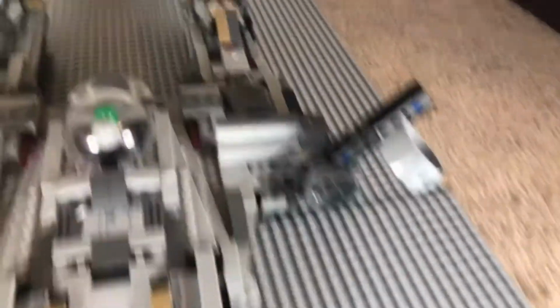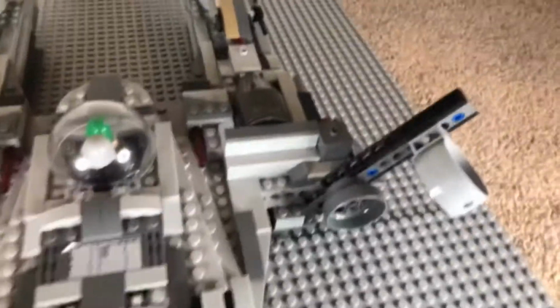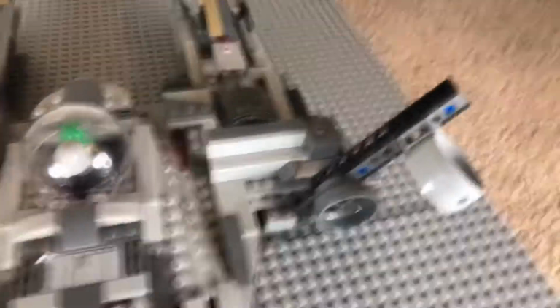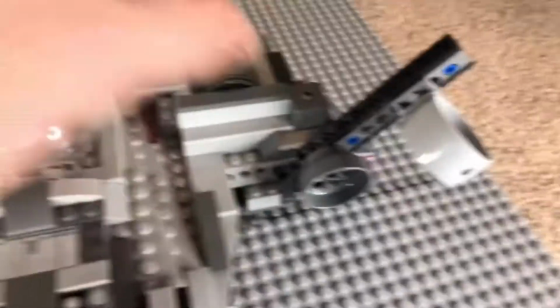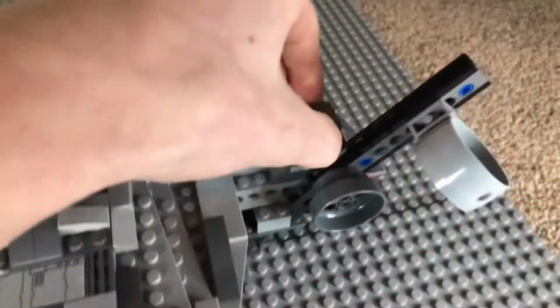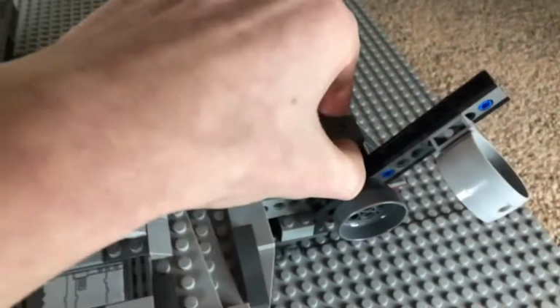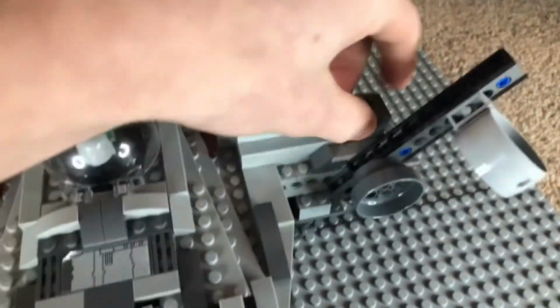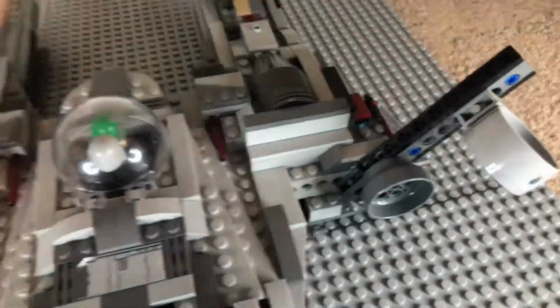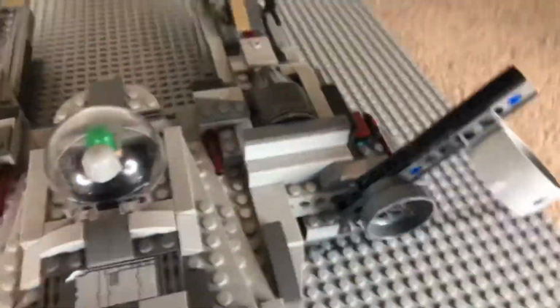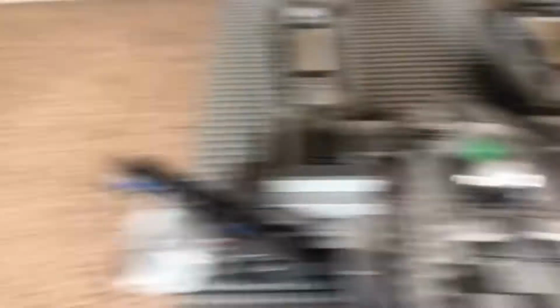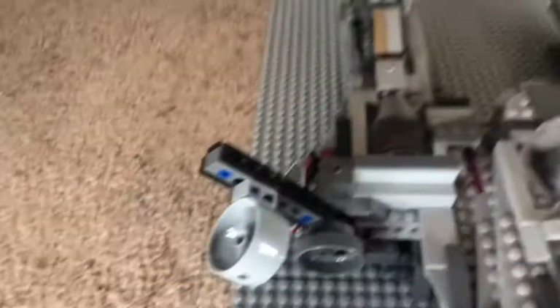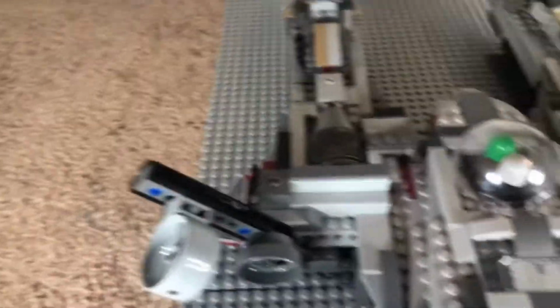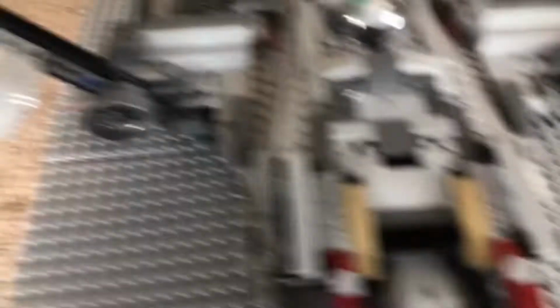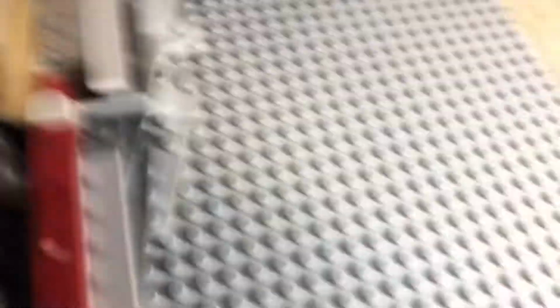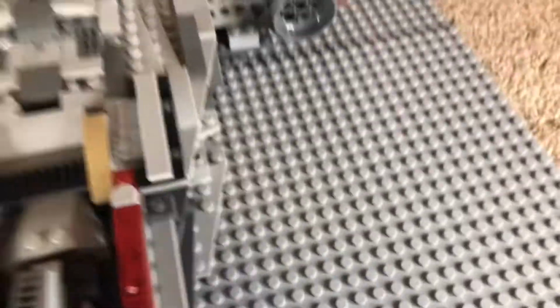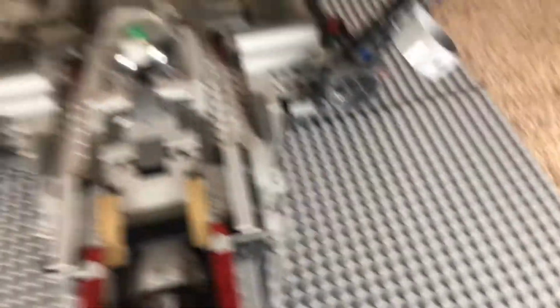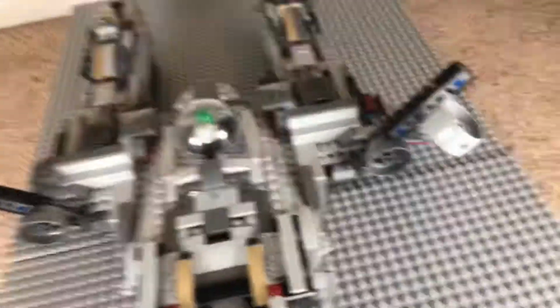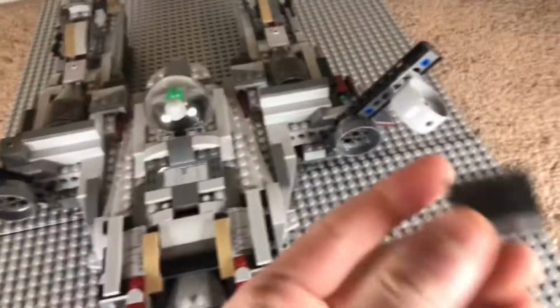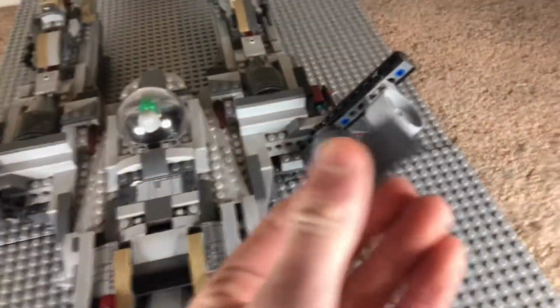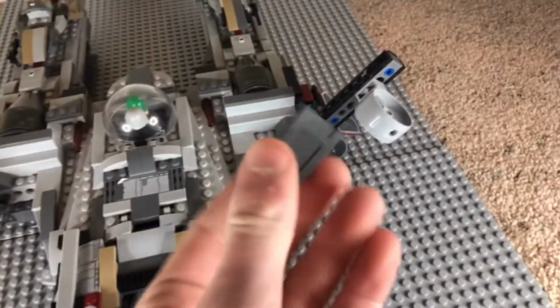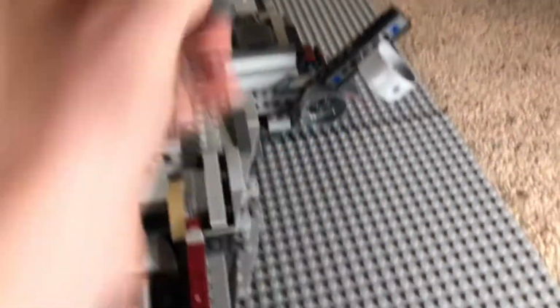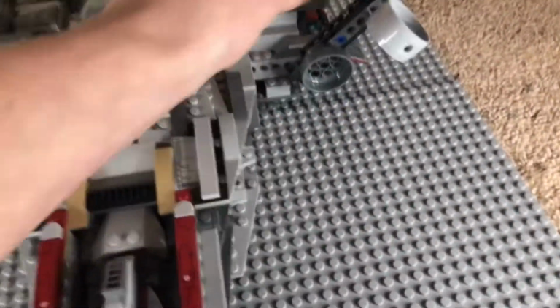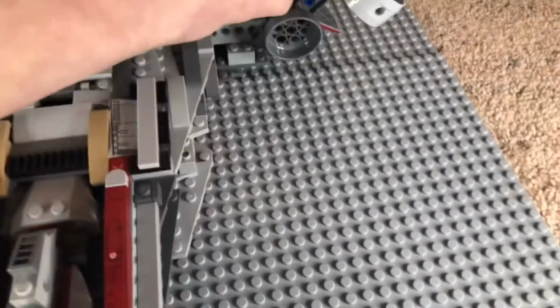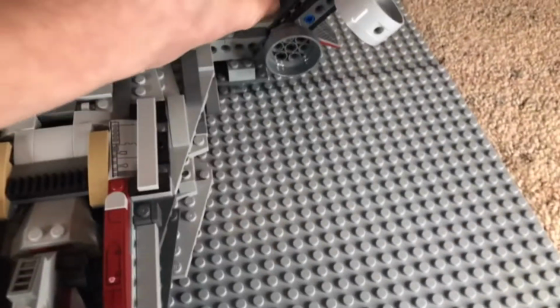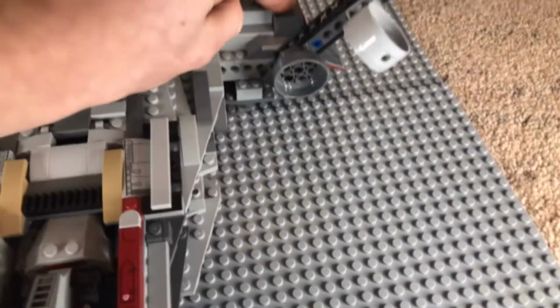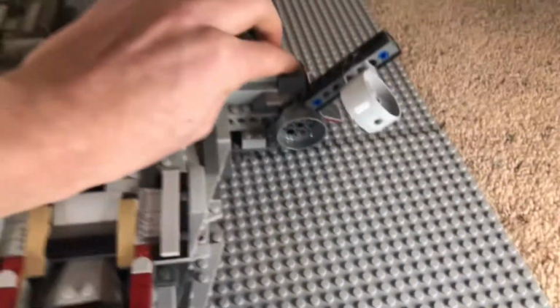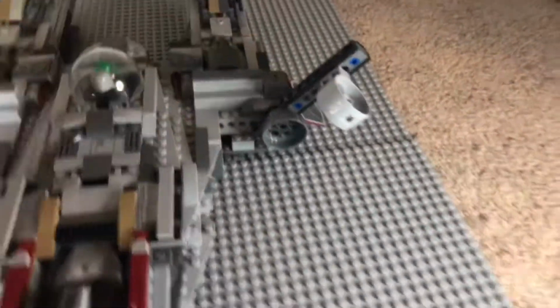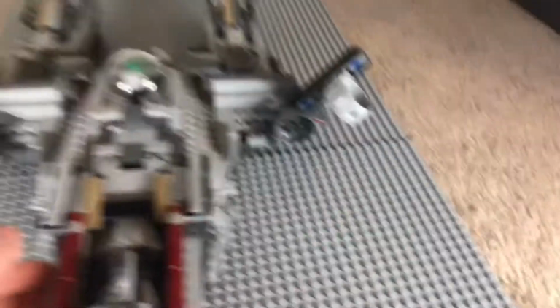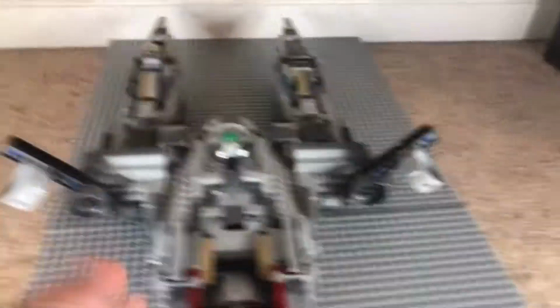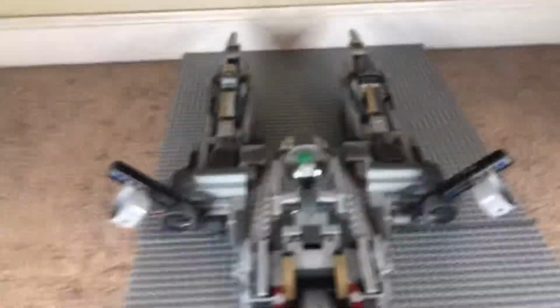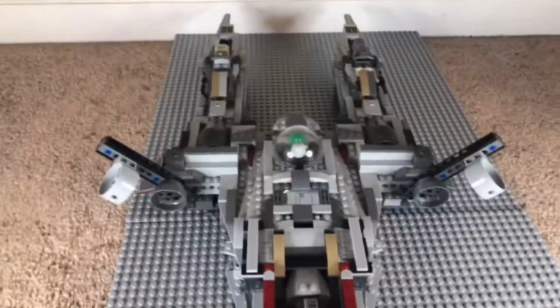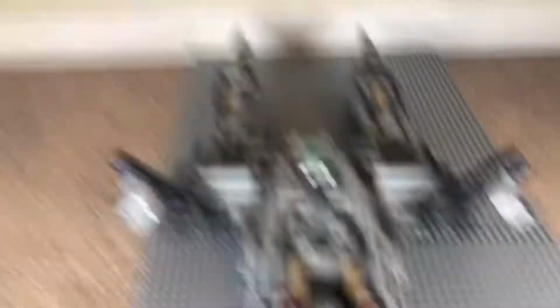I forgot to mention there are two crates here, so you can just lift them off — one right there, one right there. There's nothing inside of them, so they're just a little bit of detail, which is pretty cool.